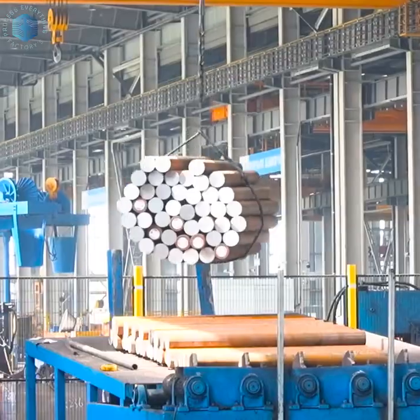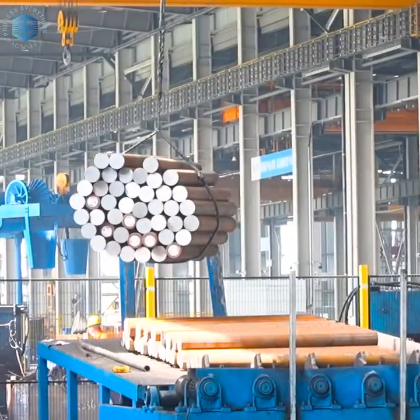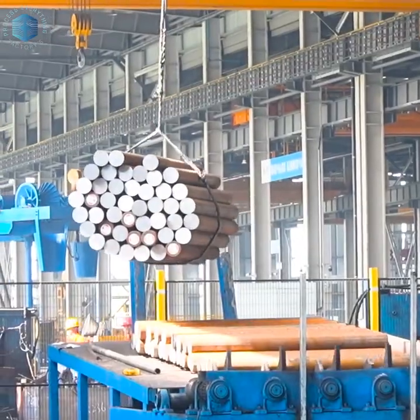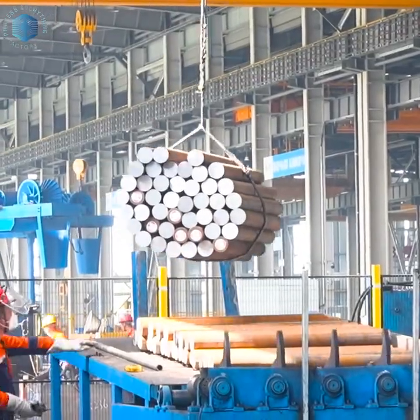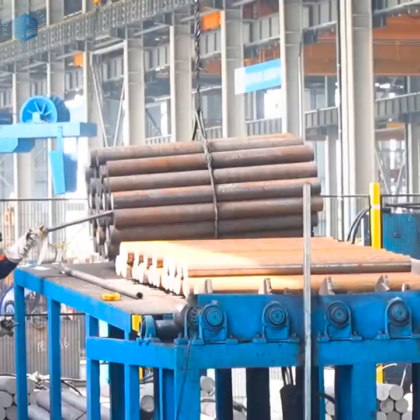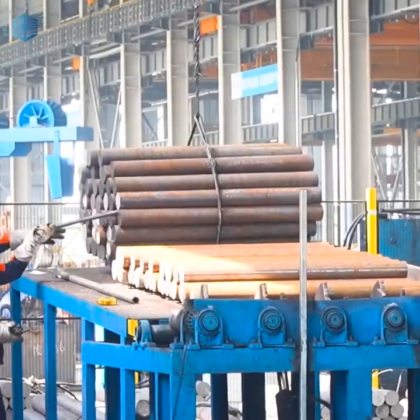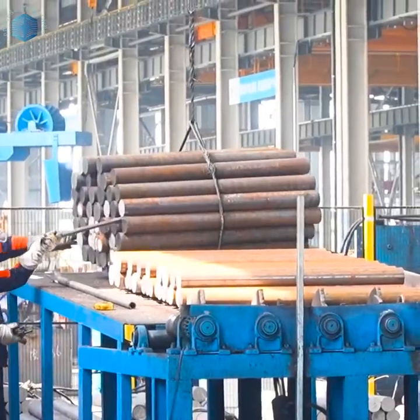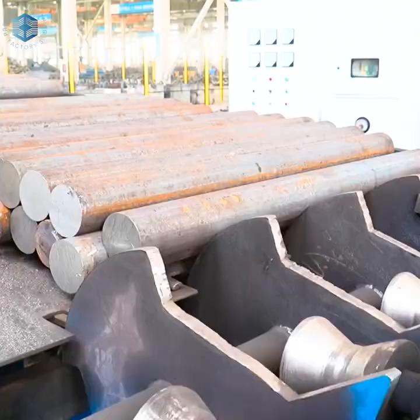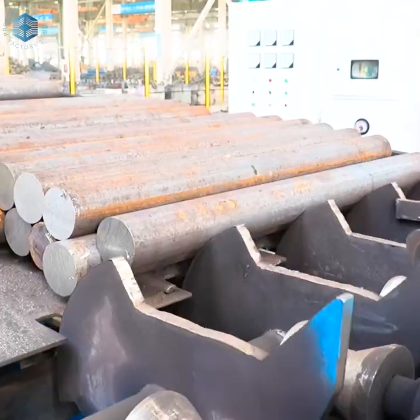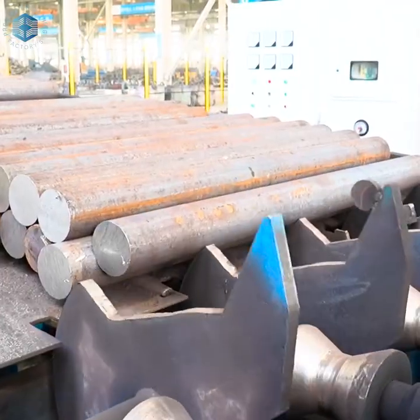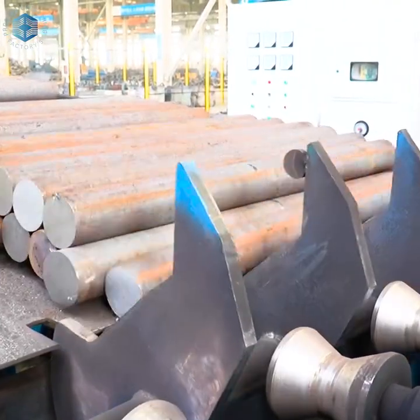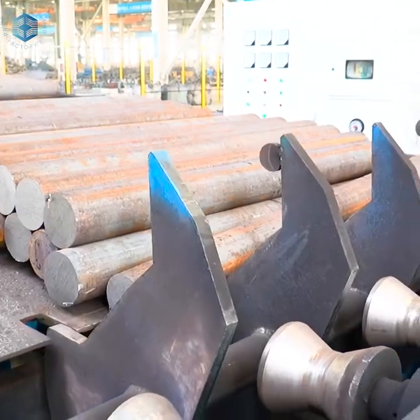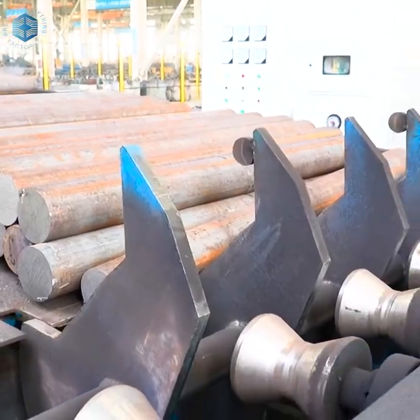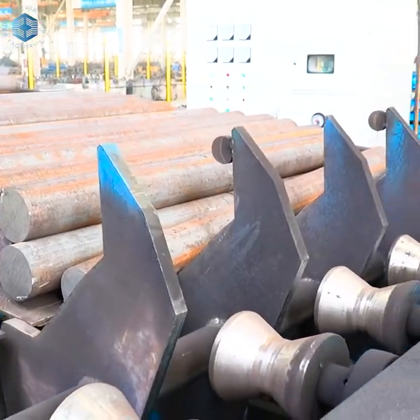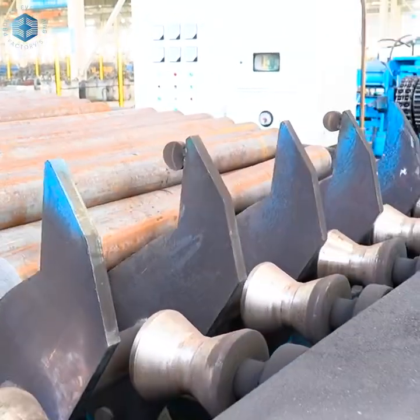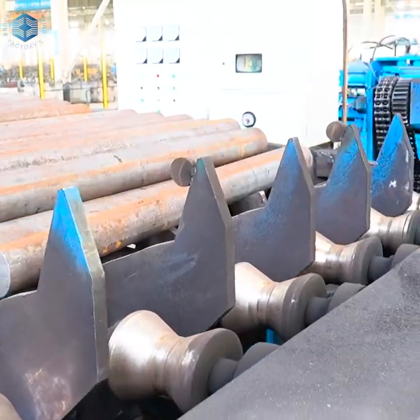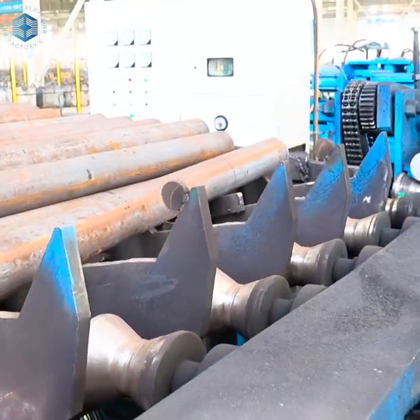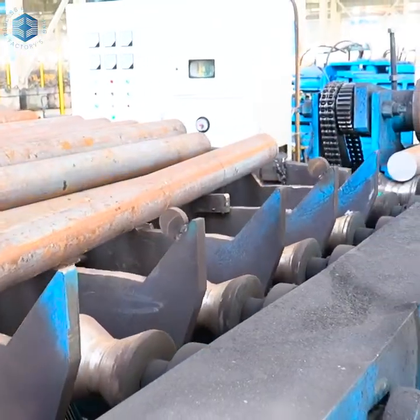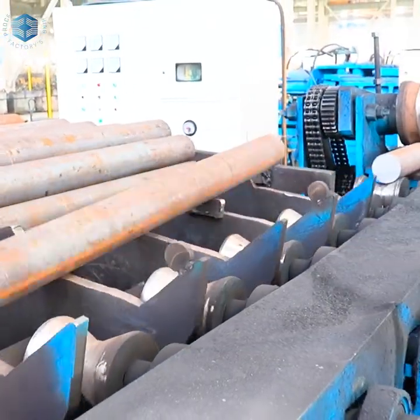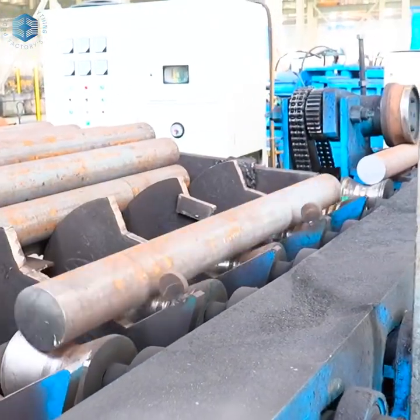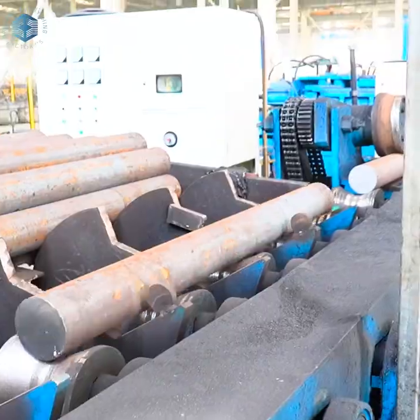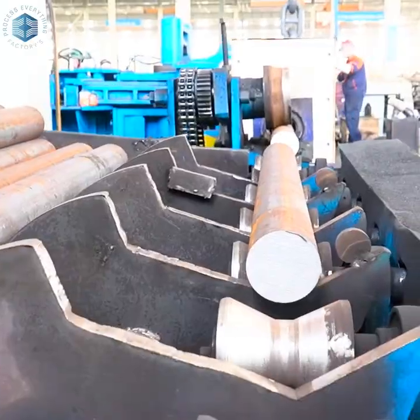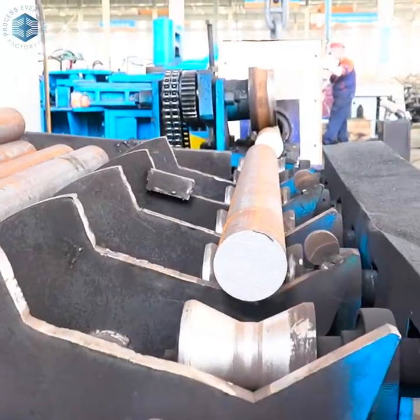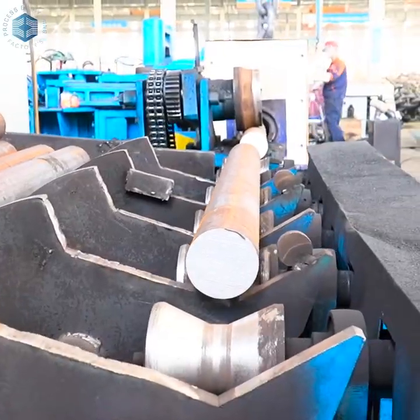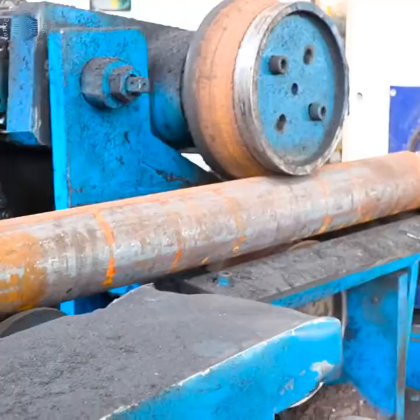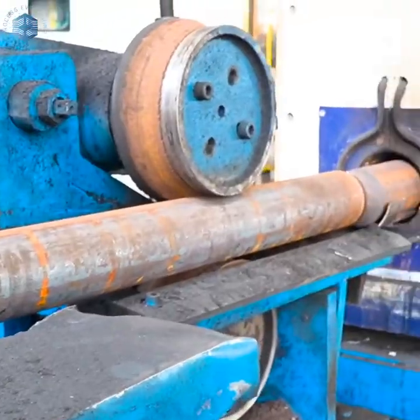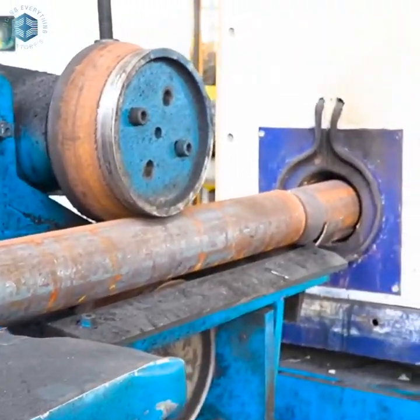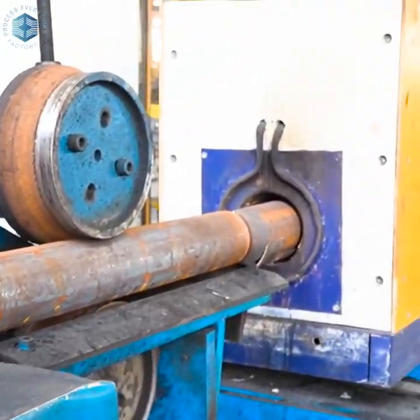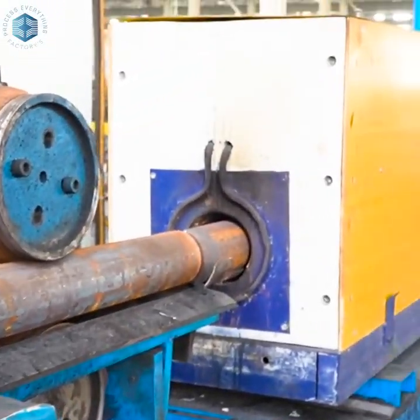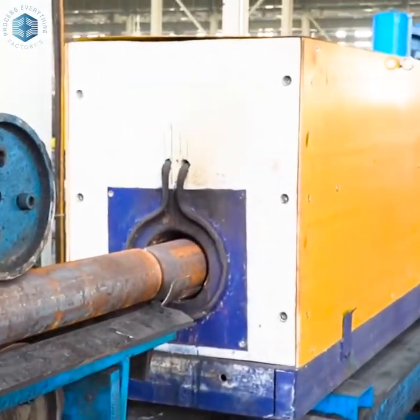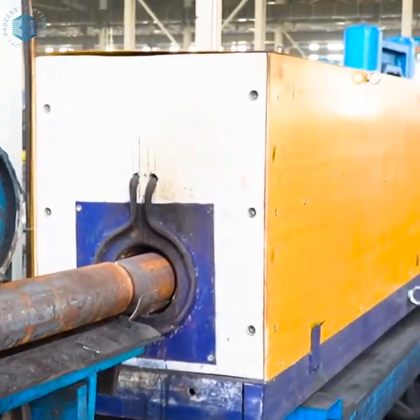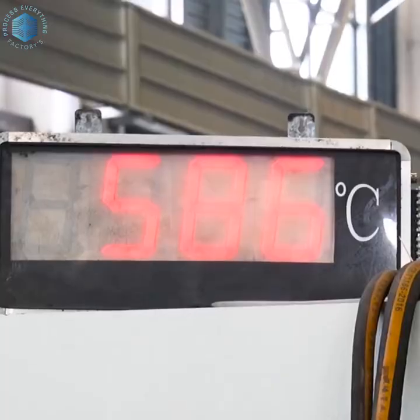Anchor chains are heavy-duty steel chains used to secure ships to the seabed. They must endure corrosion, massive tension, and oceanic wear. Typically made of alloy steel, grade 2 or 3, for strength and durability.